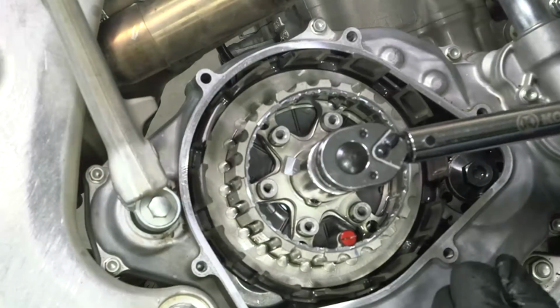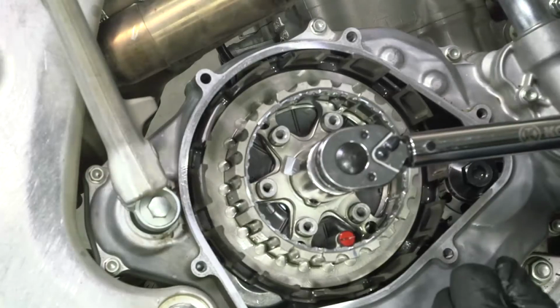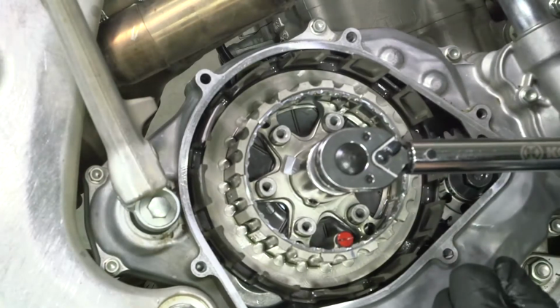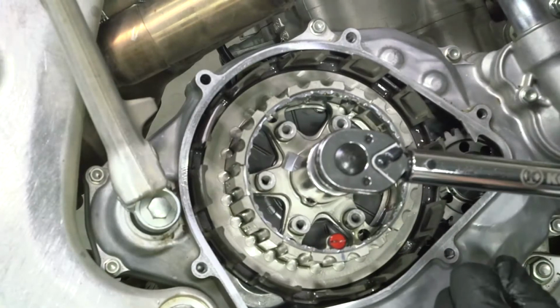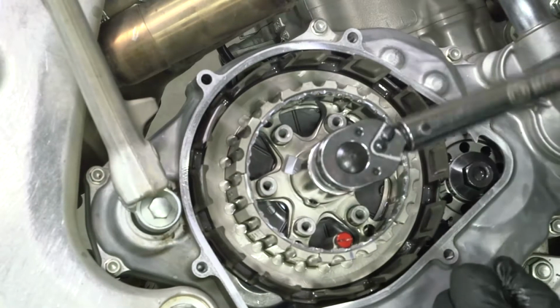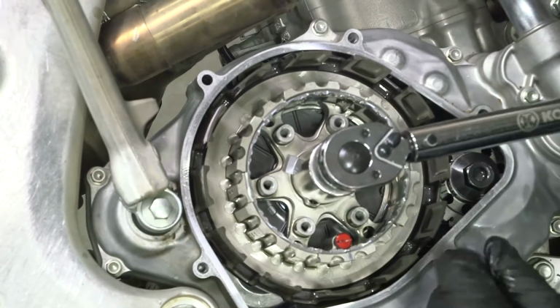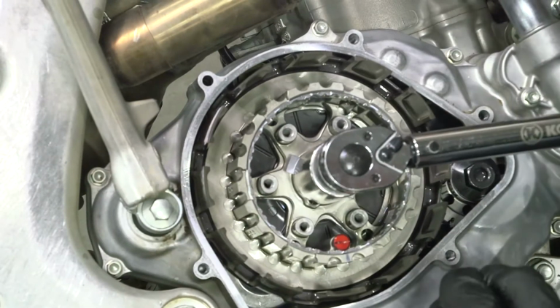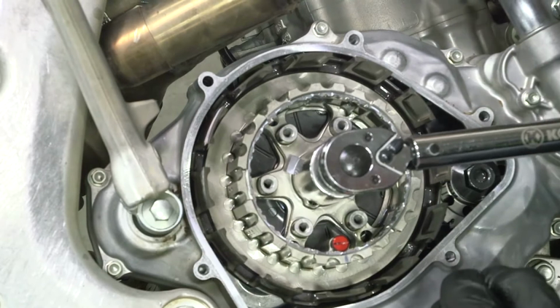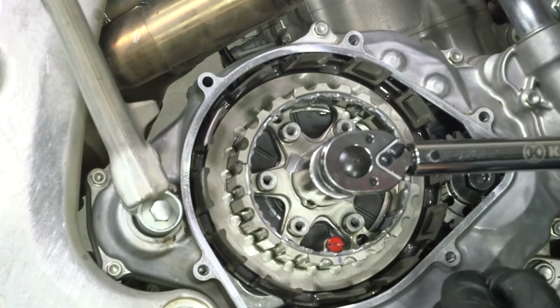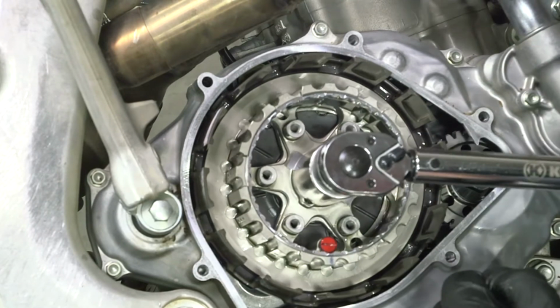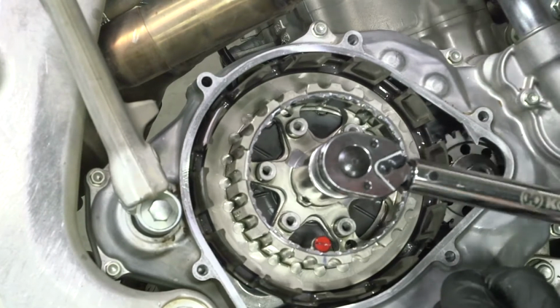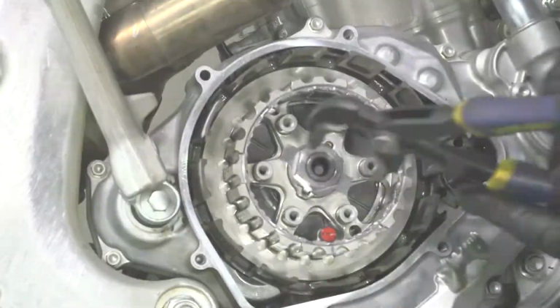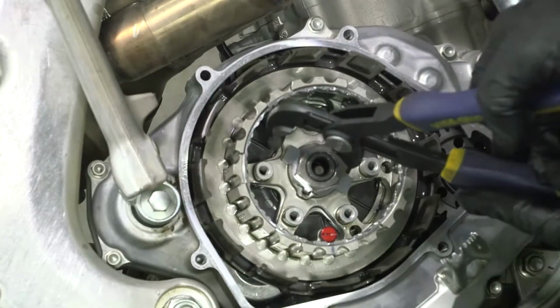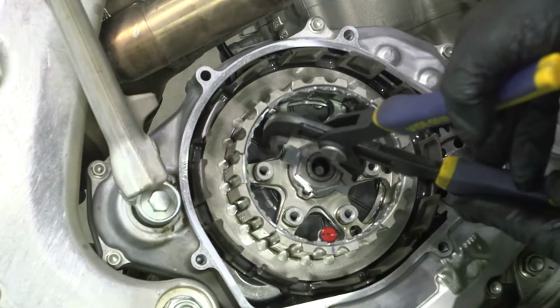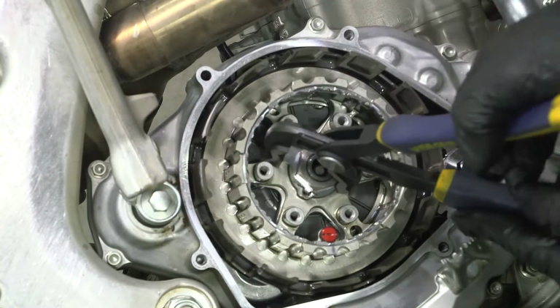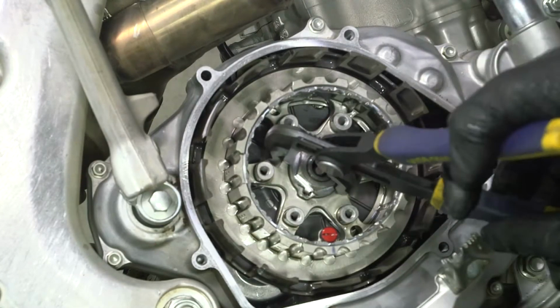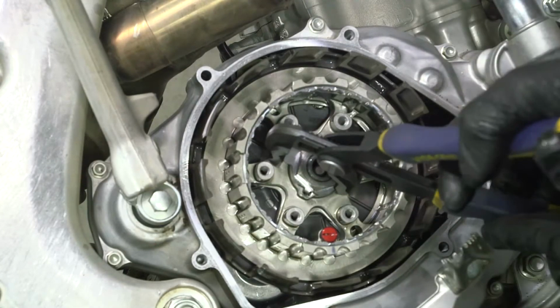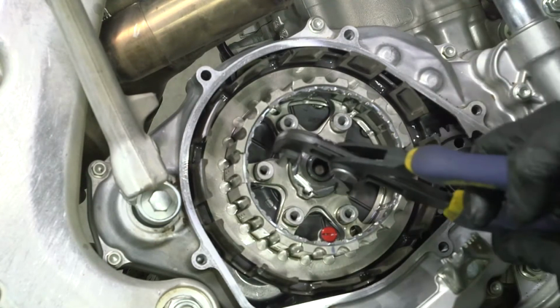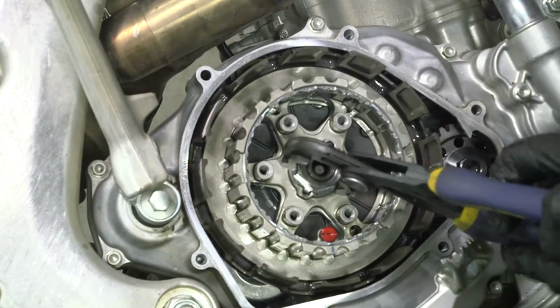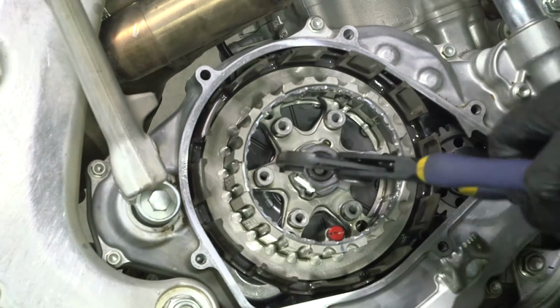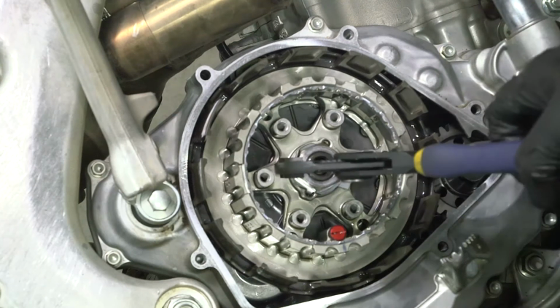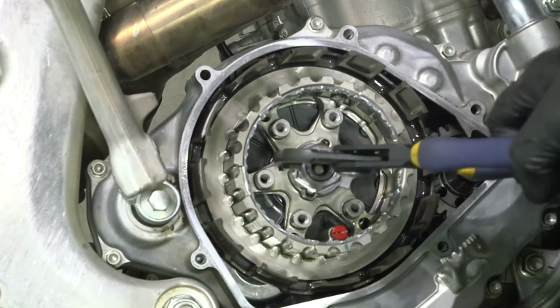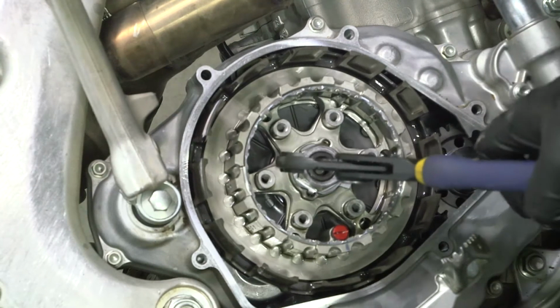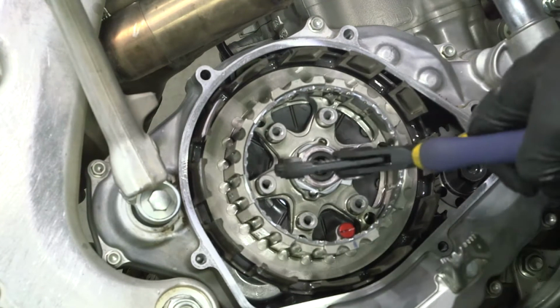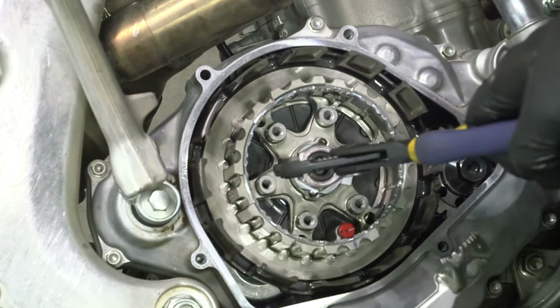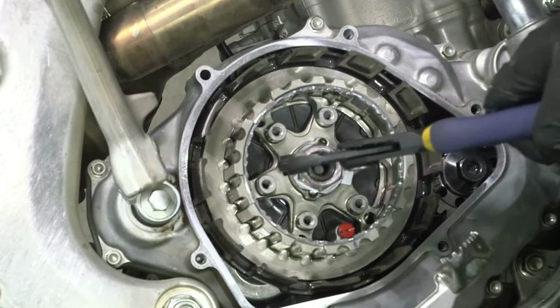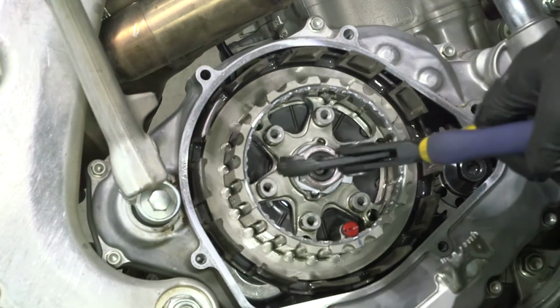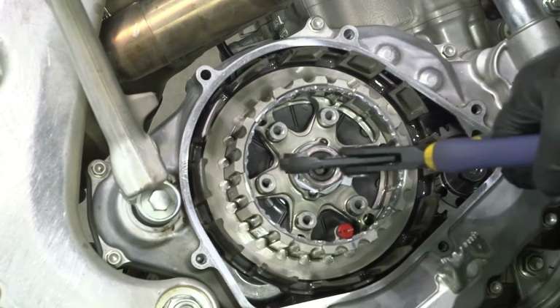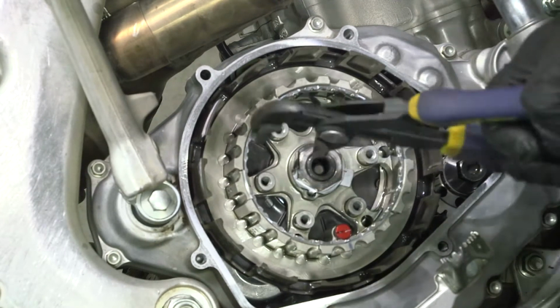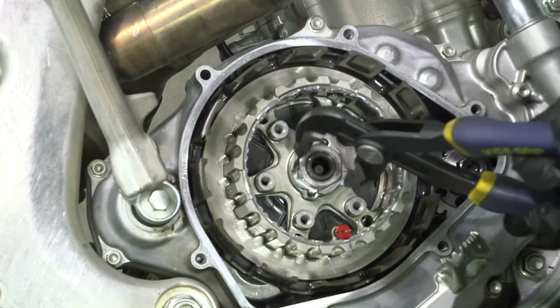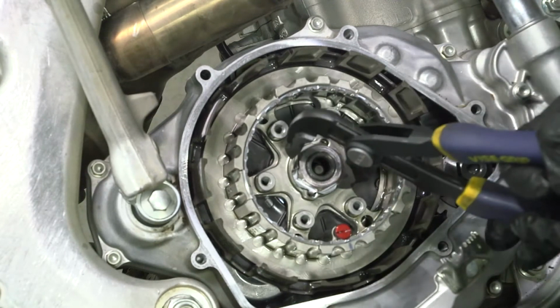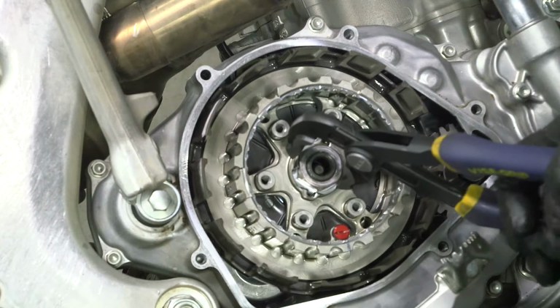Torque the nut to the specifications listed in your manual. Use a pair of channel lock pliers to bend up both tabs of the lock washer around the nut. The tabs can be bent on the straight sides or around the corner of the nut.